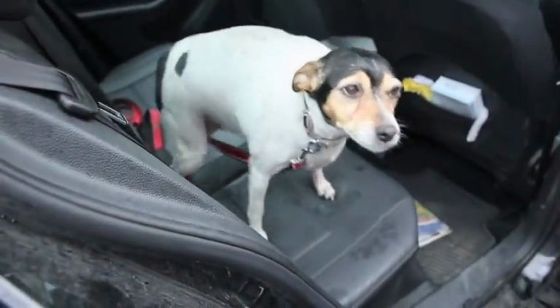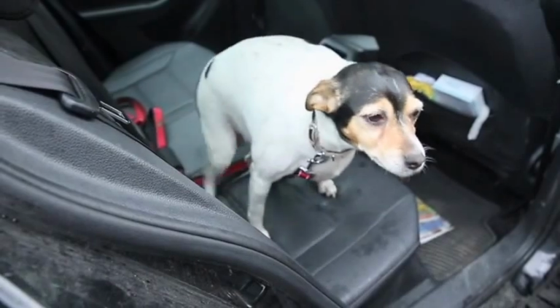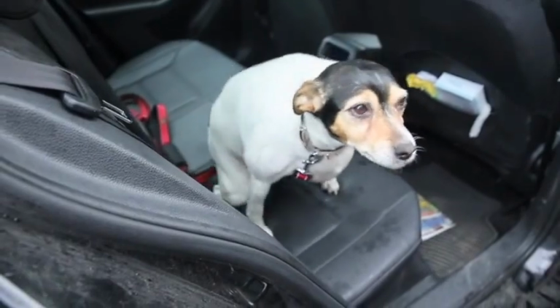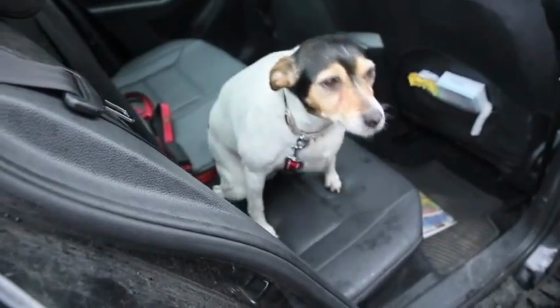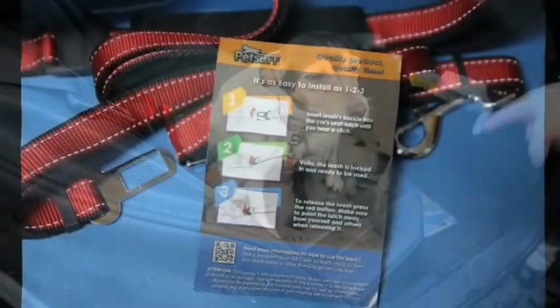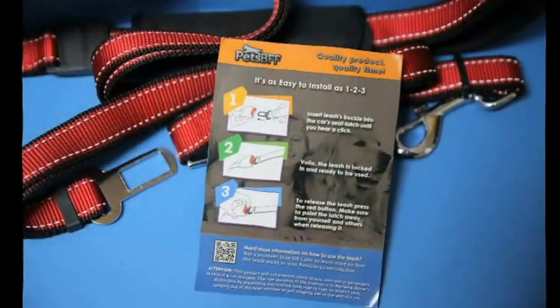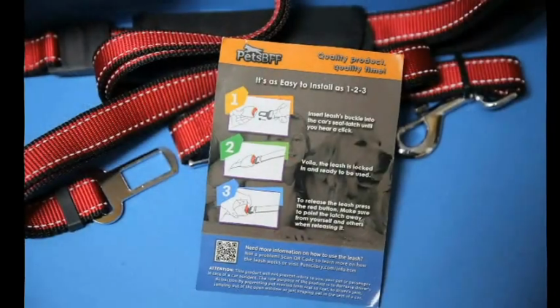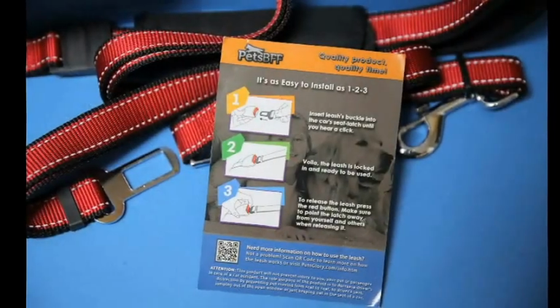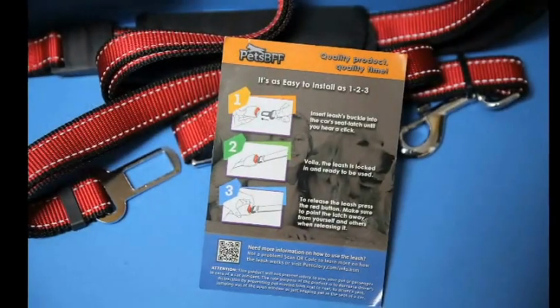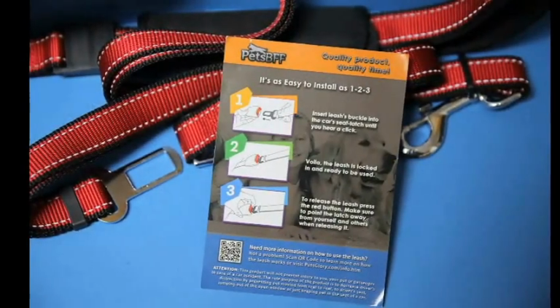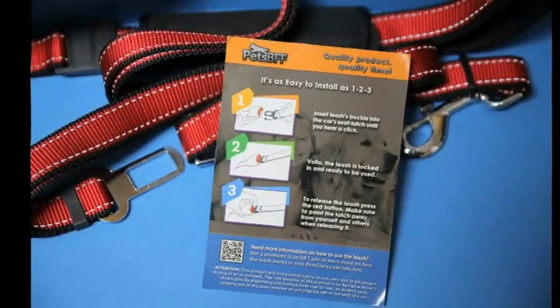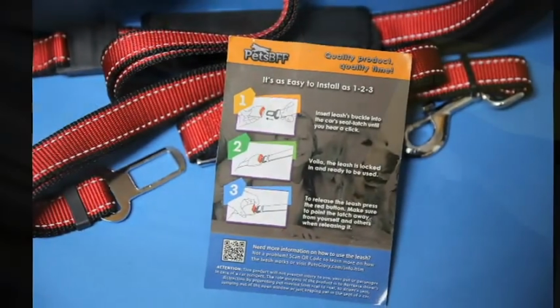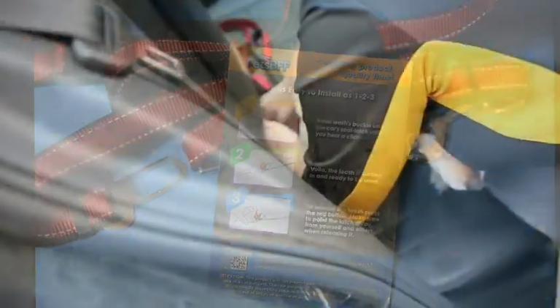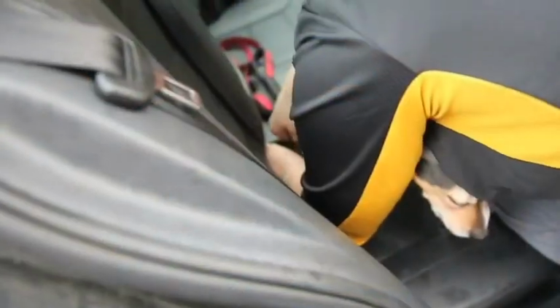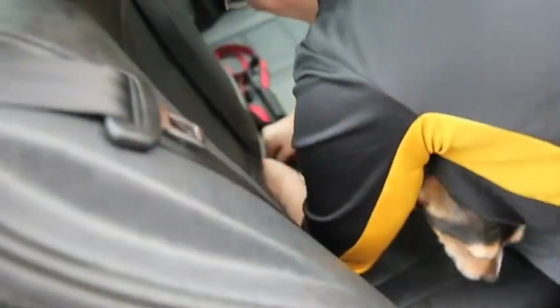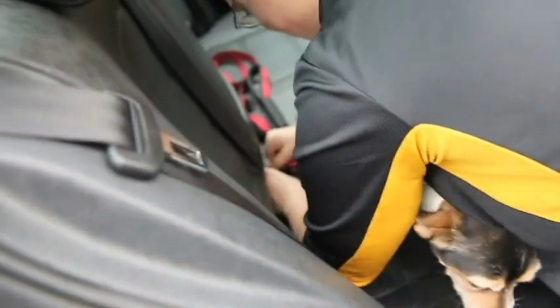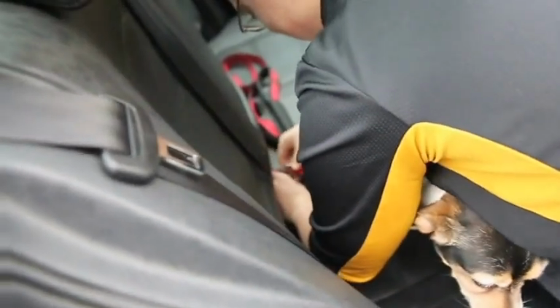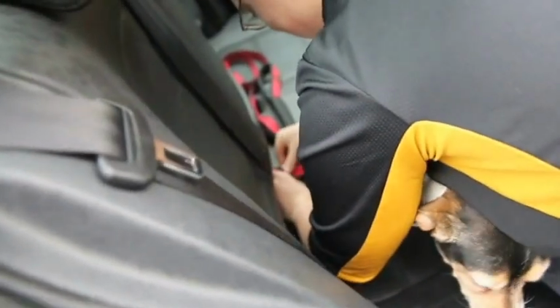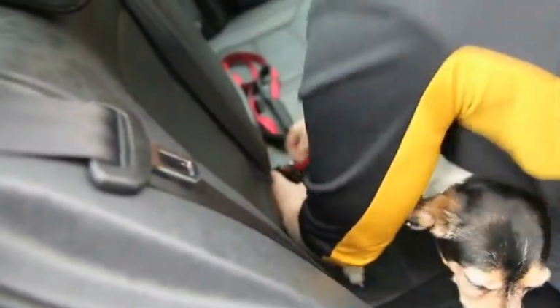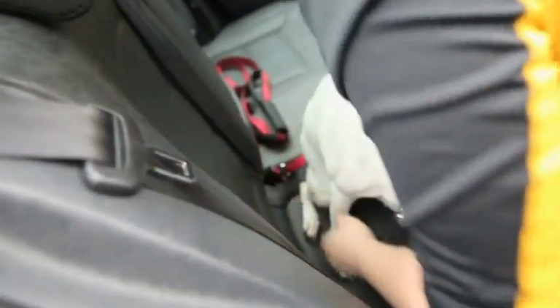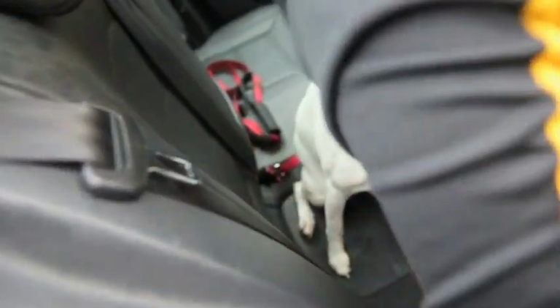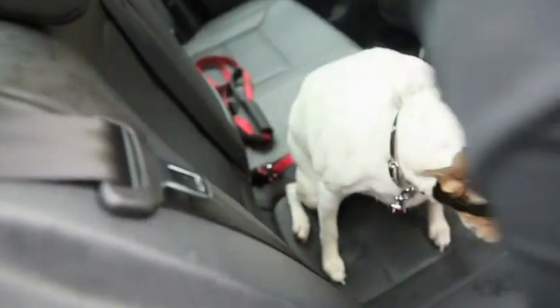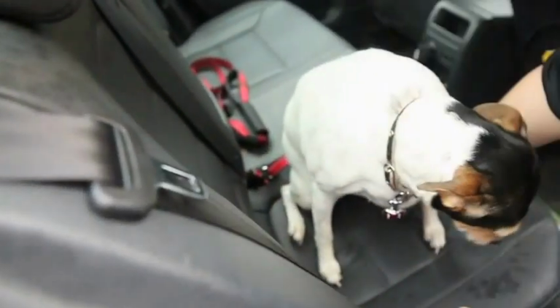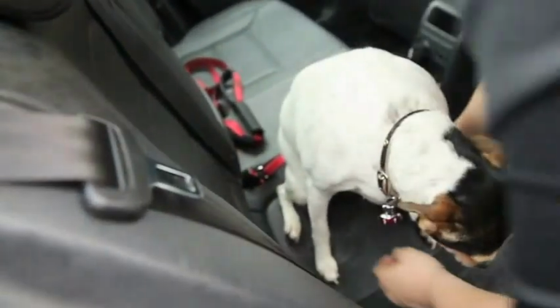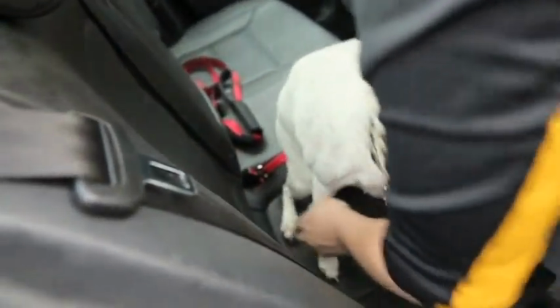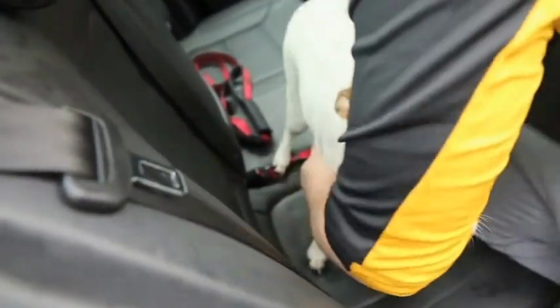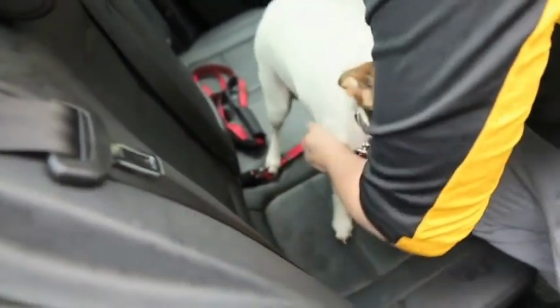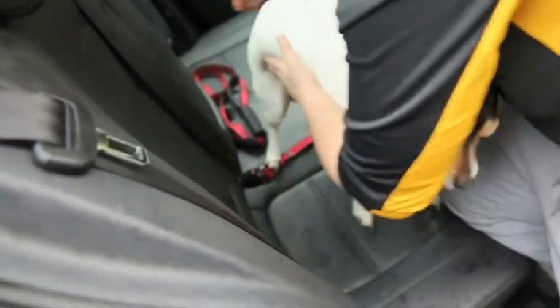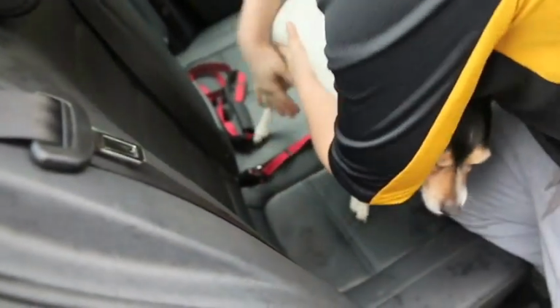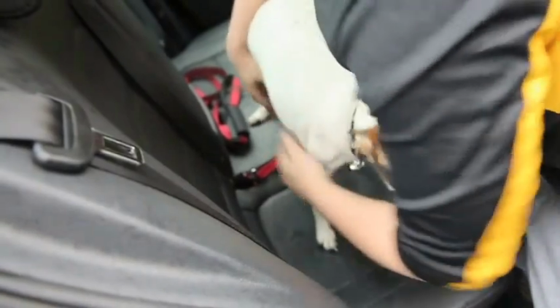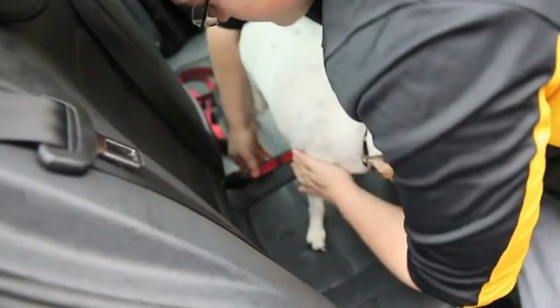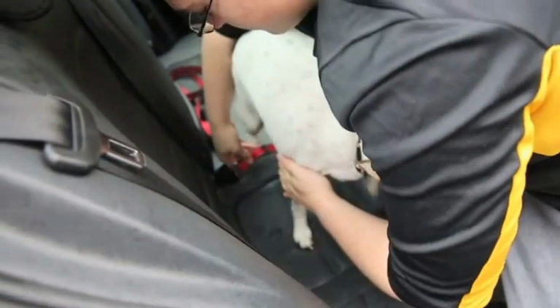Now you're stuck in the back seat. The nice thing about this is it clicks into the car, very simple. The dog stays there, so the dog's secure while driving.